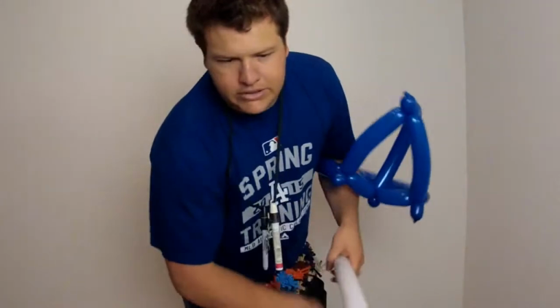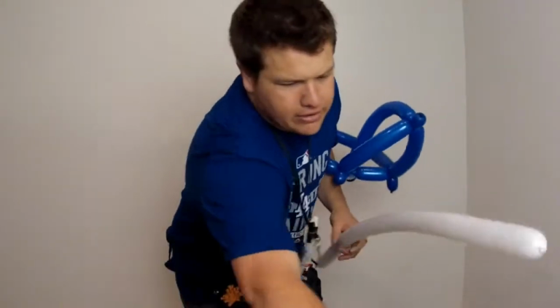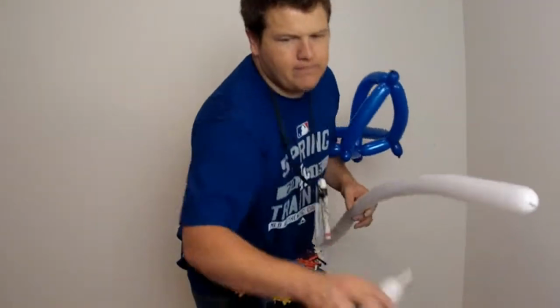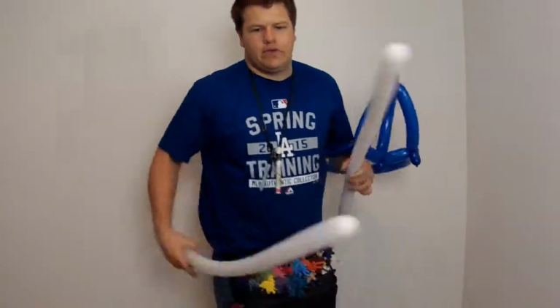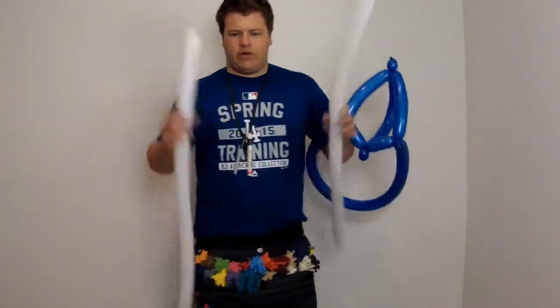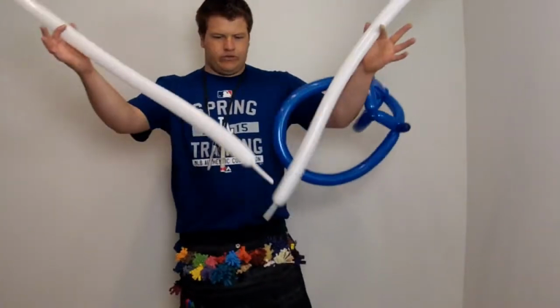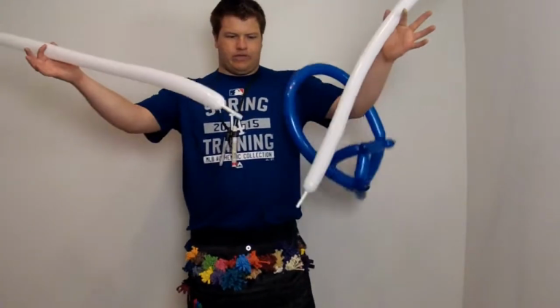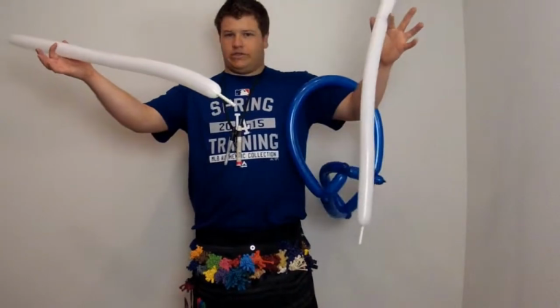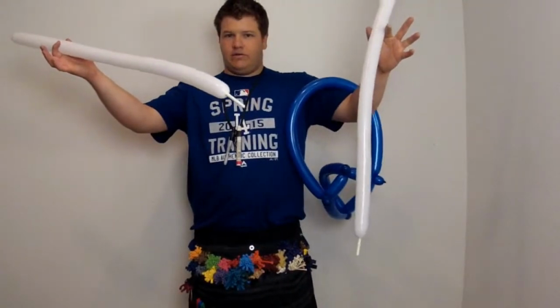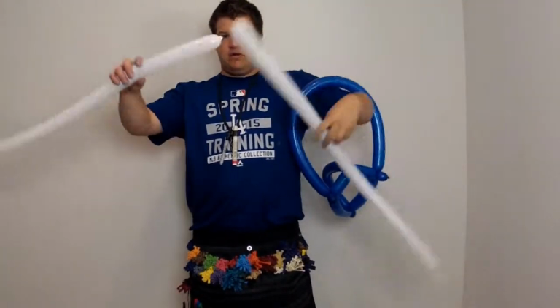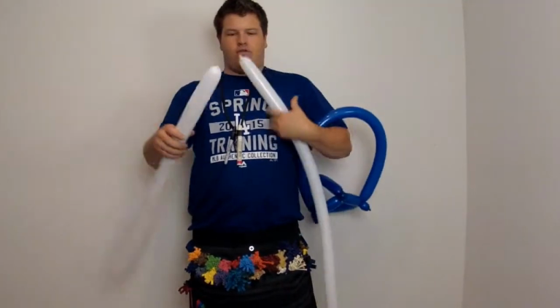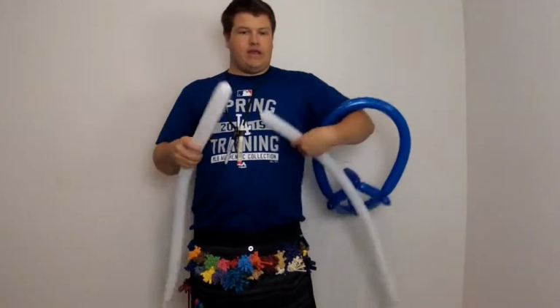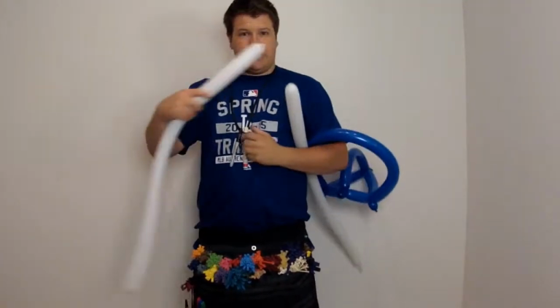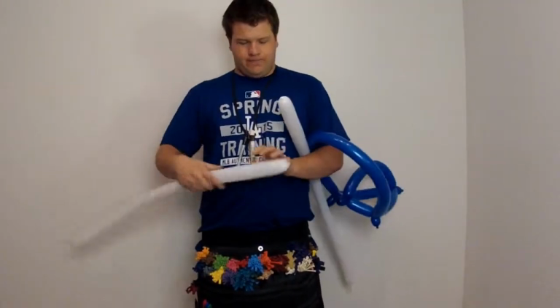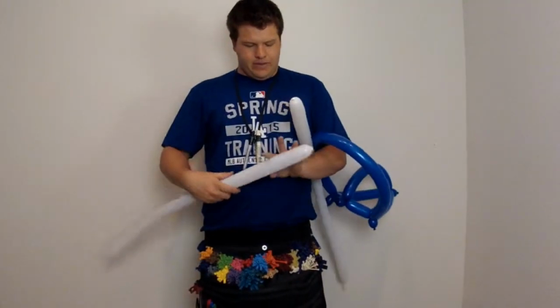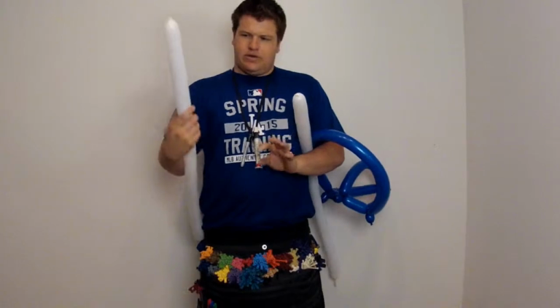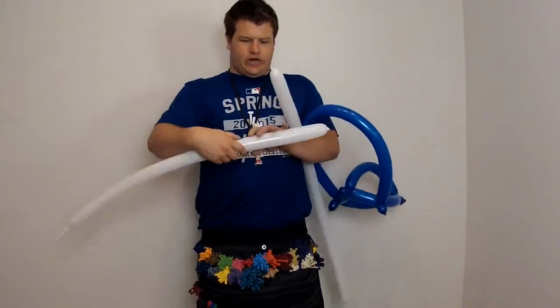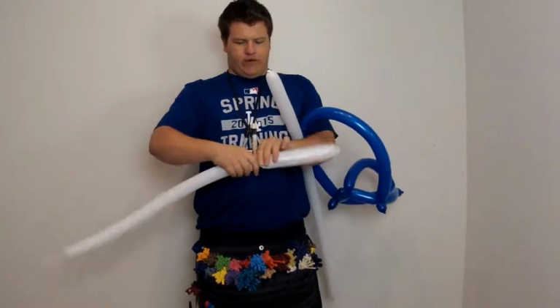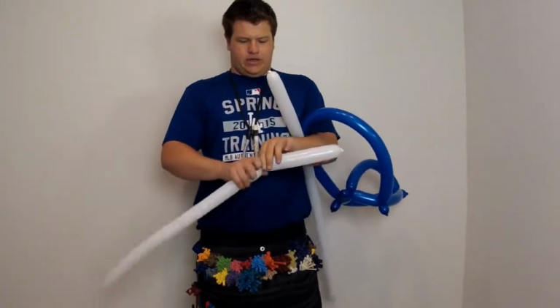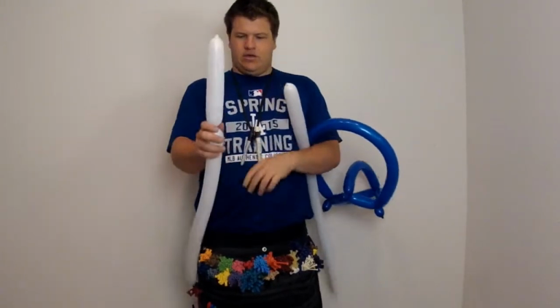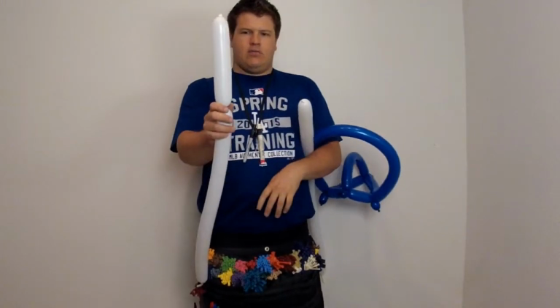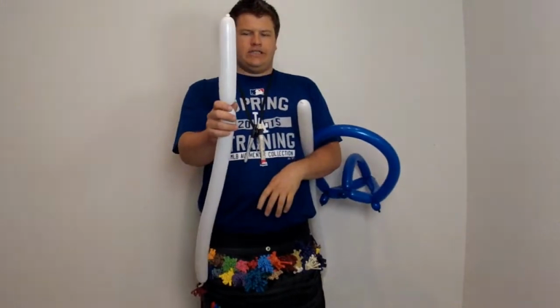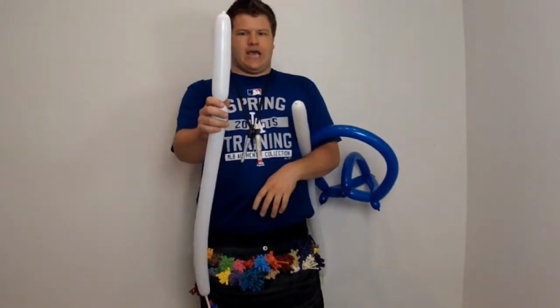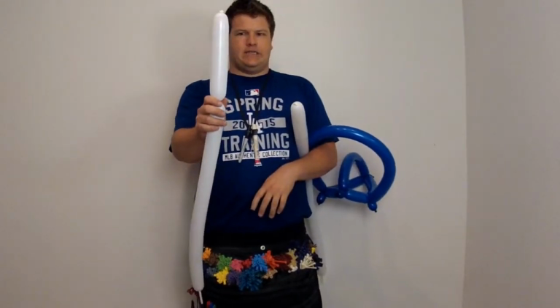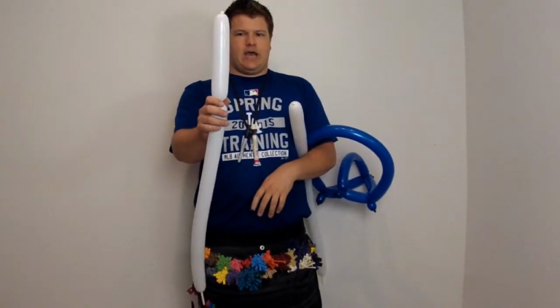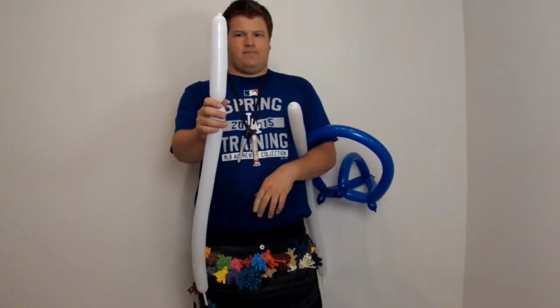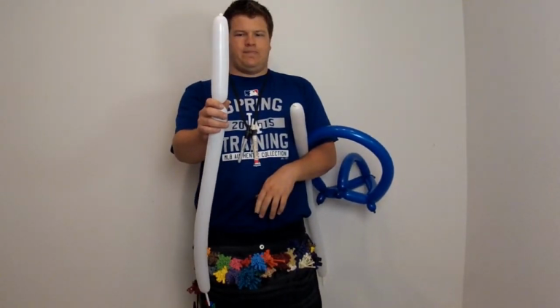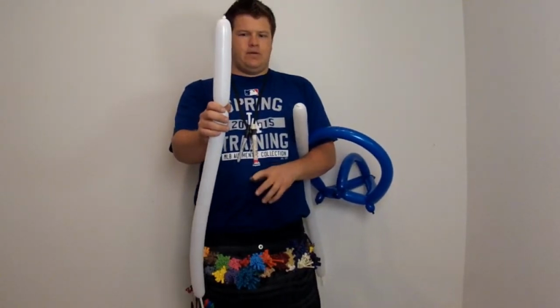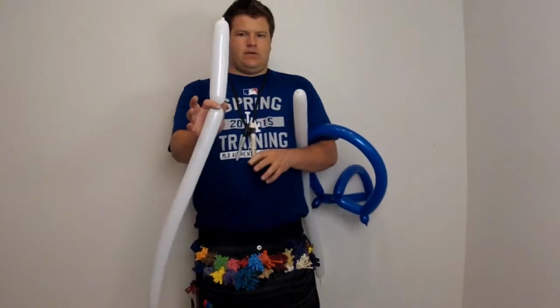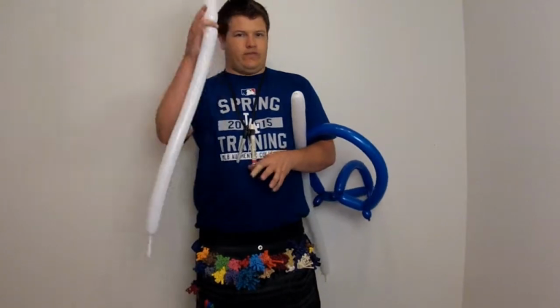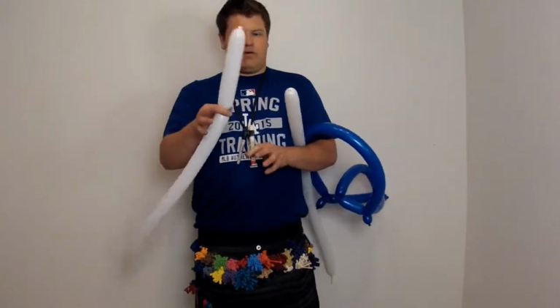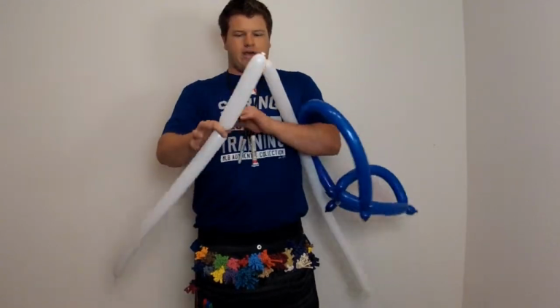Tuck that under your arm. You're going to blow up two, about three quarters of the way, for the LA sign. You're going to start off with a pretty decent size for the long part of the L.